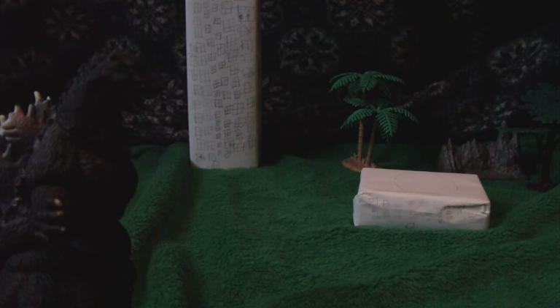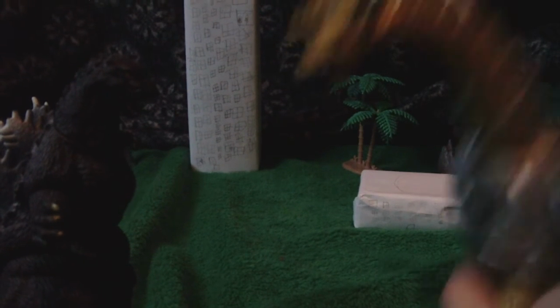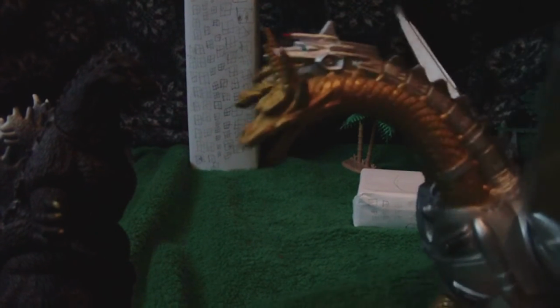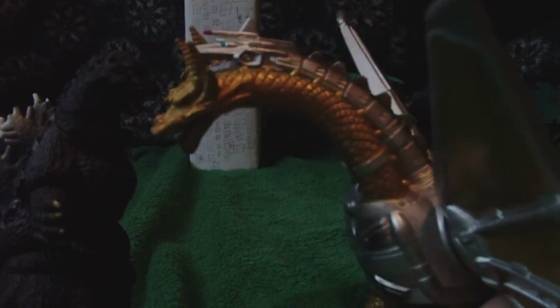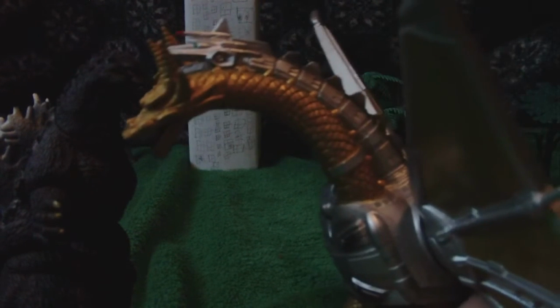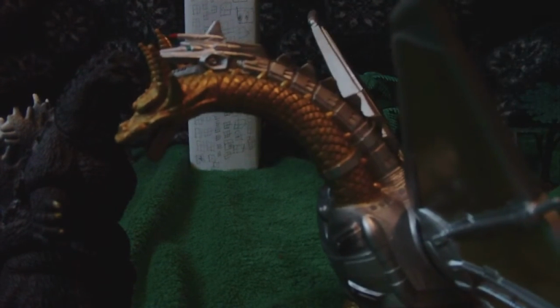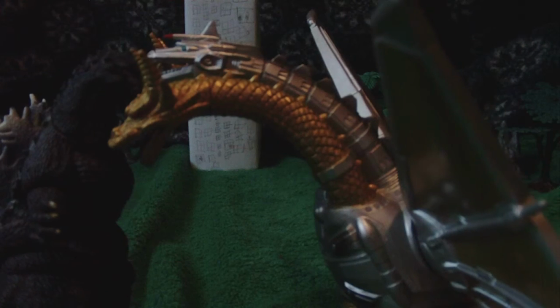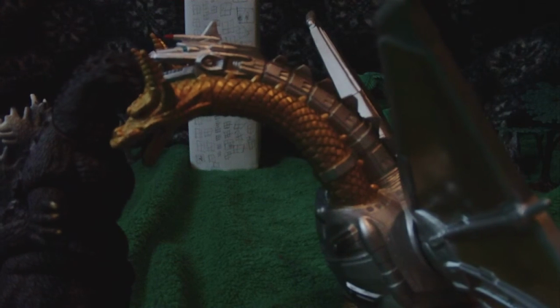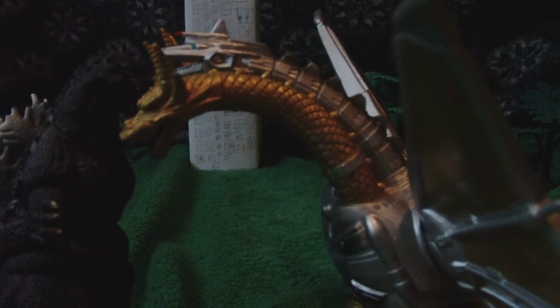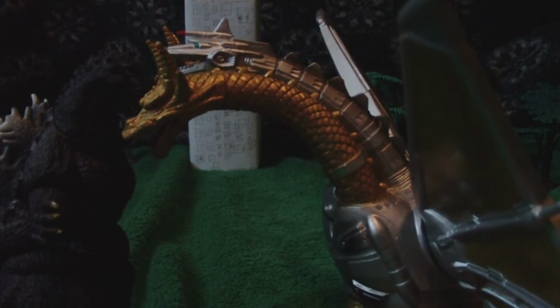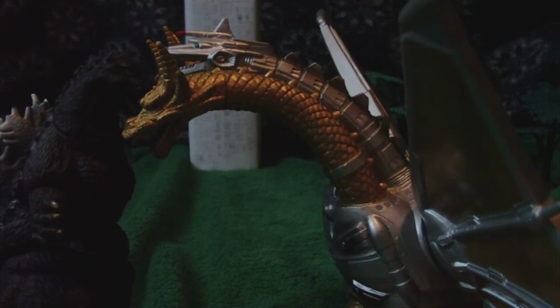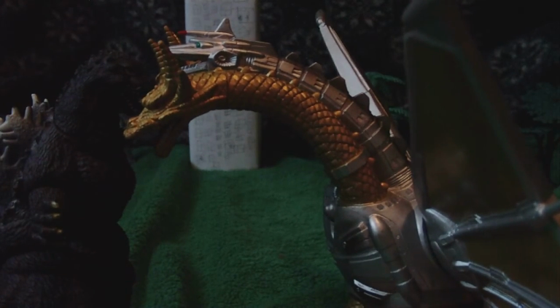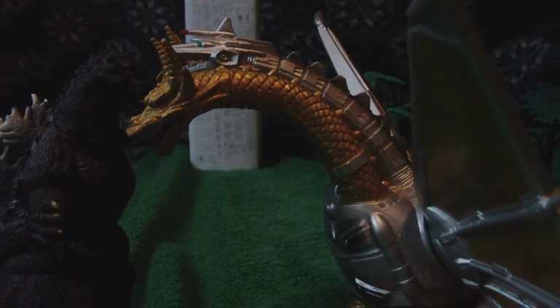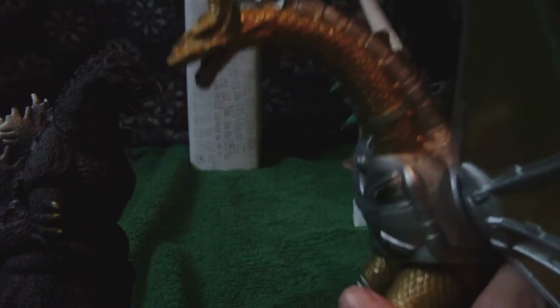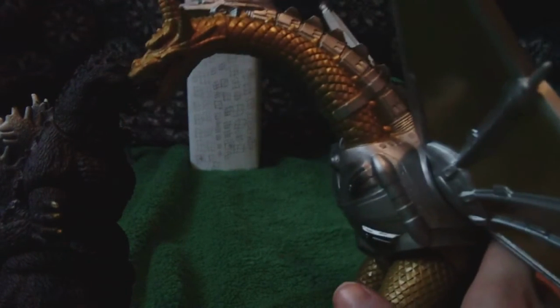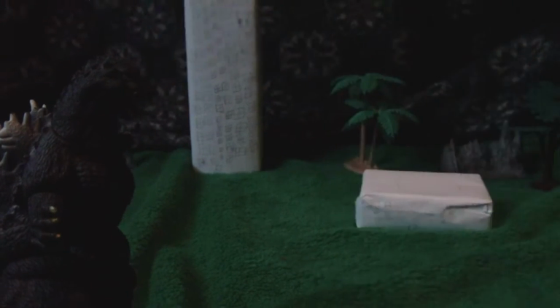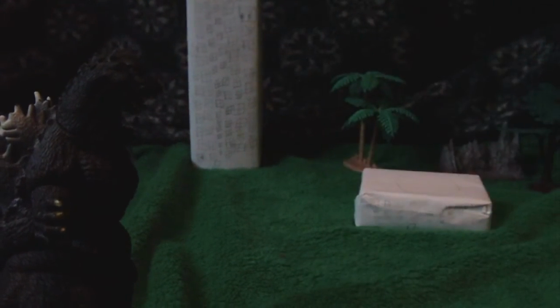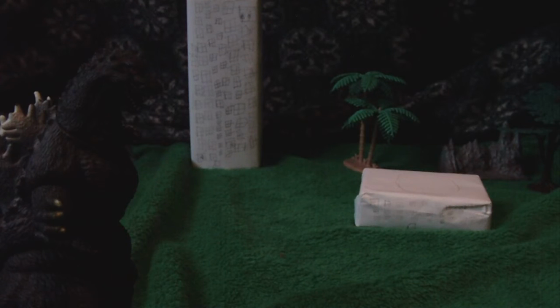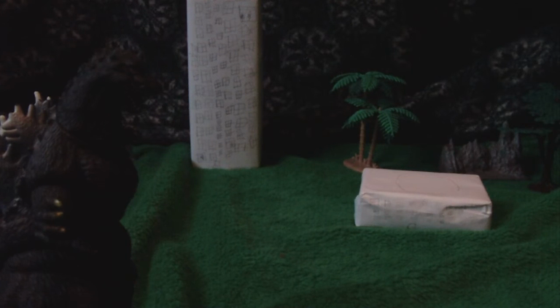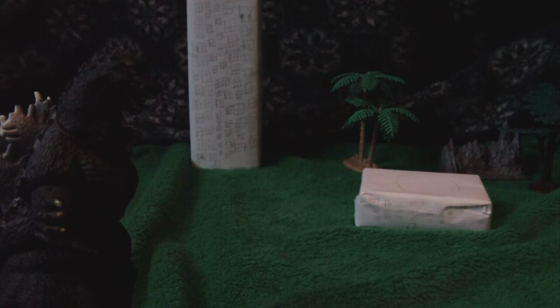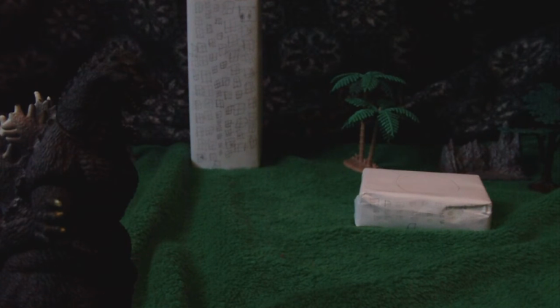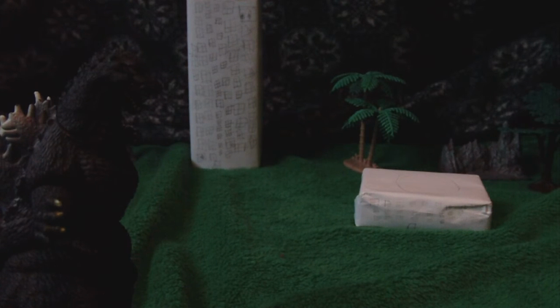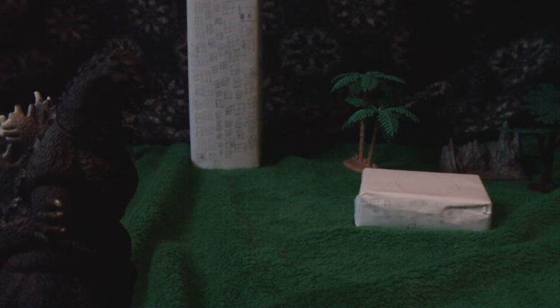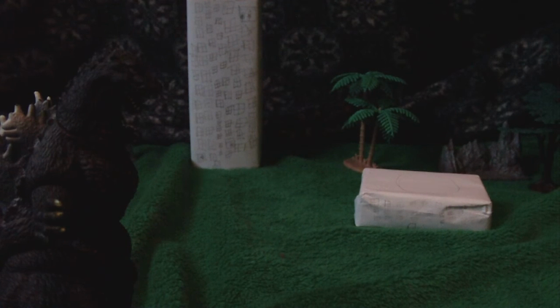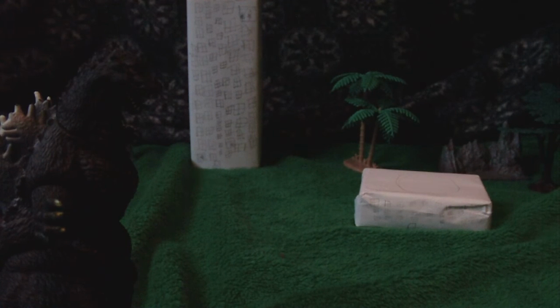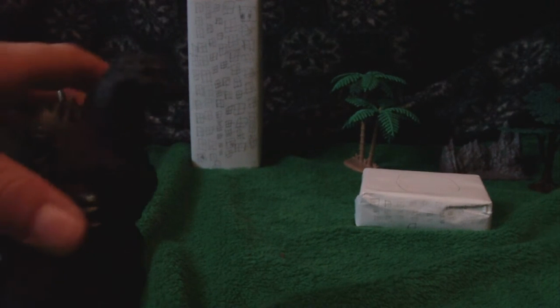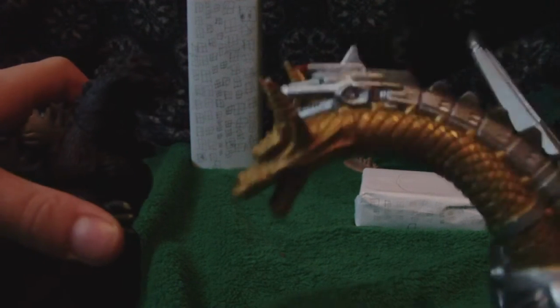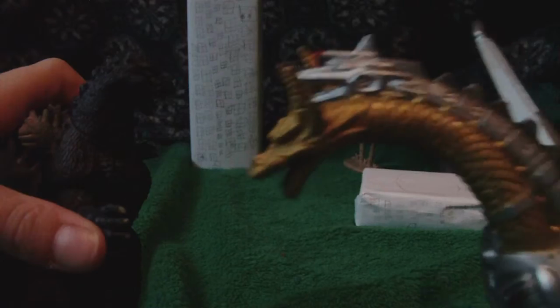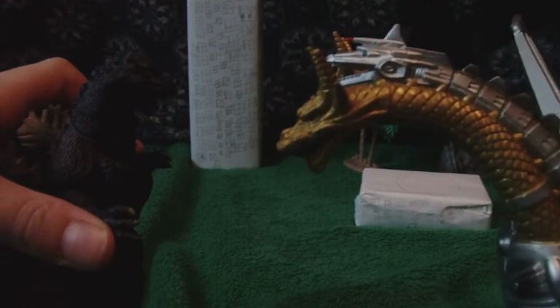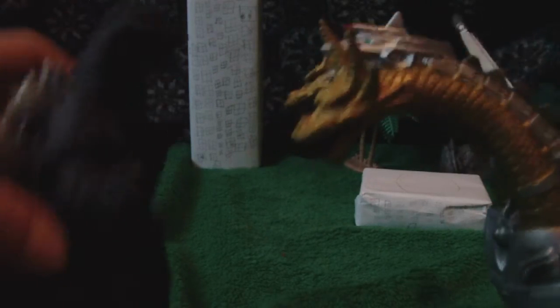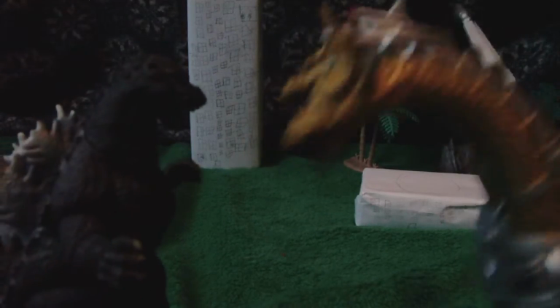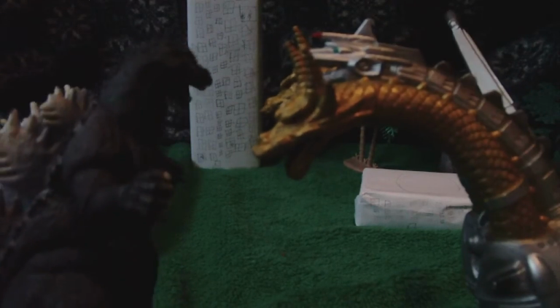Mecha King Ghidorah — standard. Those monsters see a standard — nuh-uh, it needs to be like that. Do you want a hug? No. He goes good with normal six-inch. He goes good with Kaiser Ghidorah.